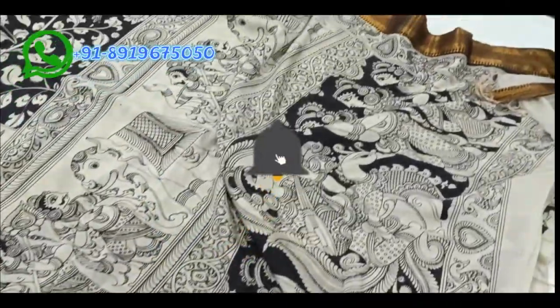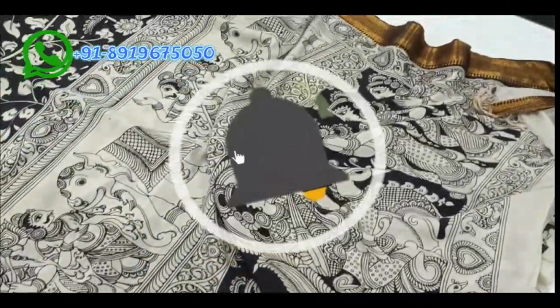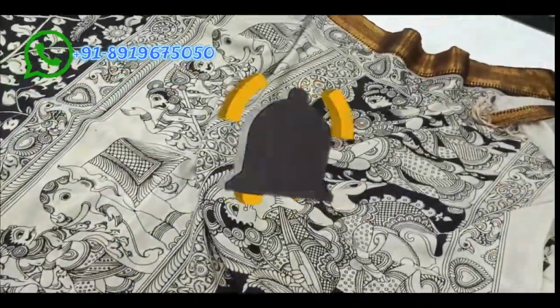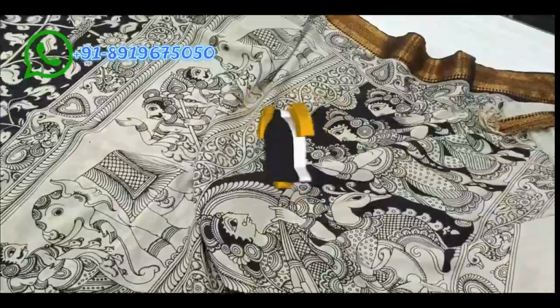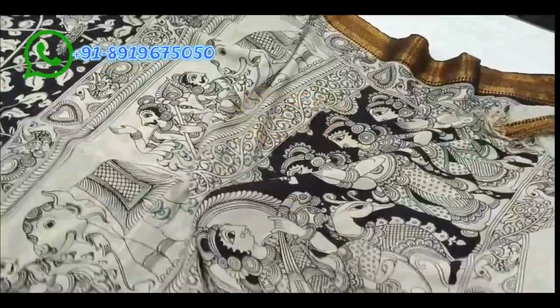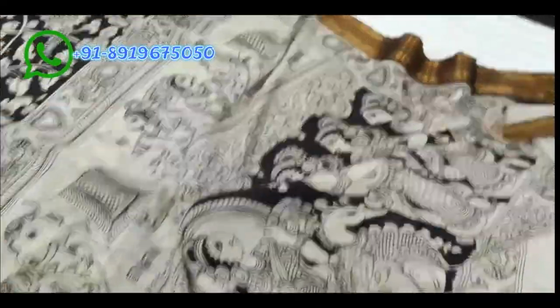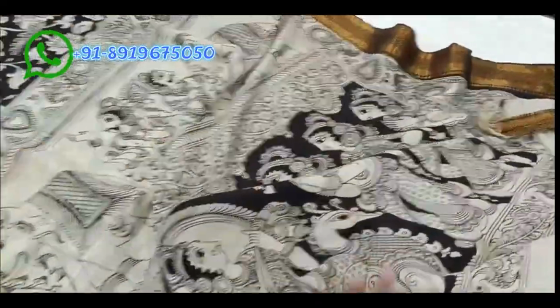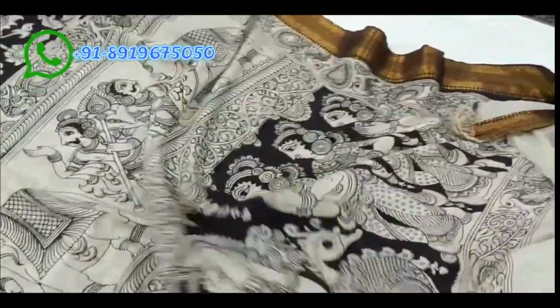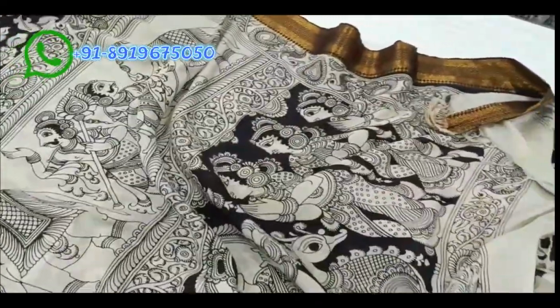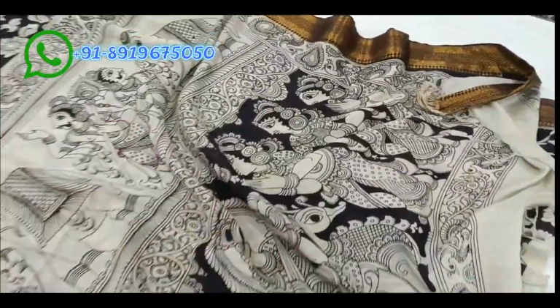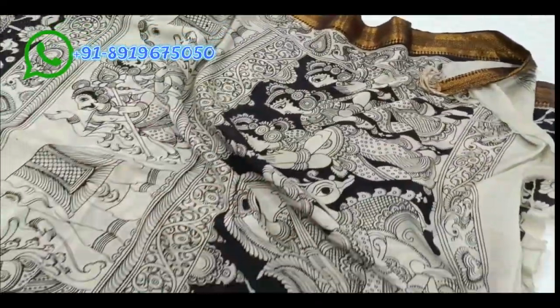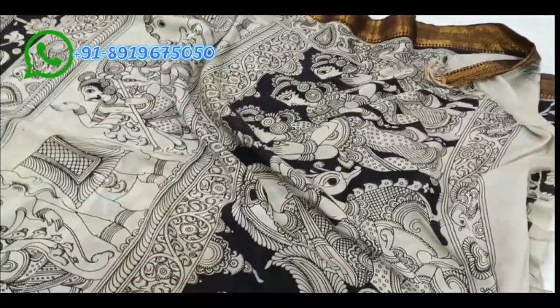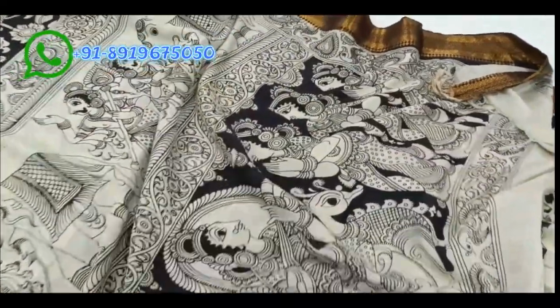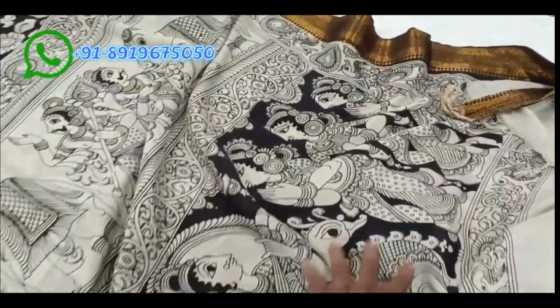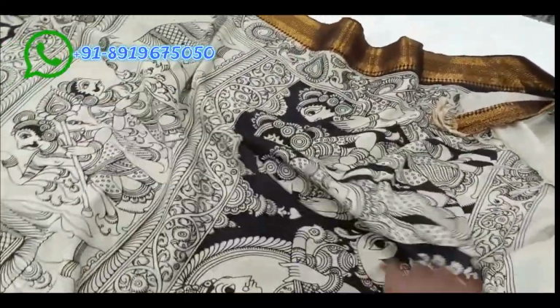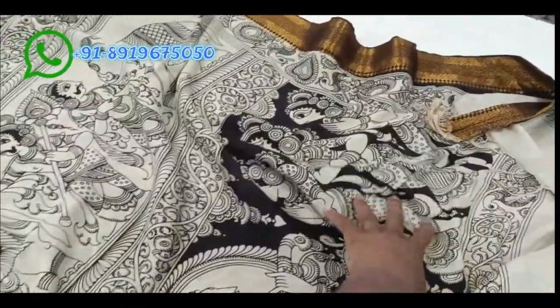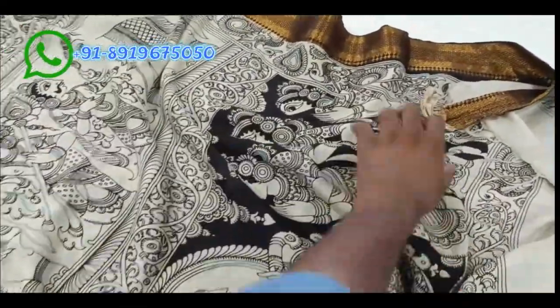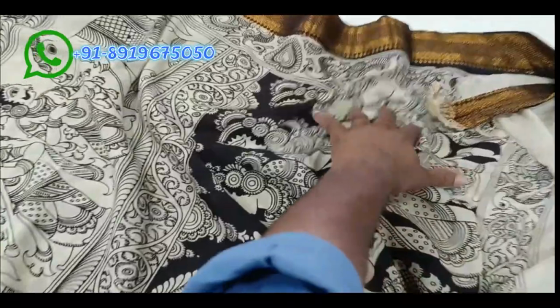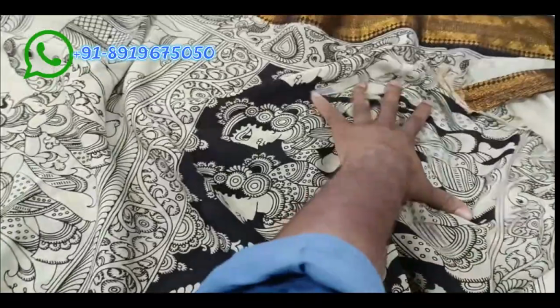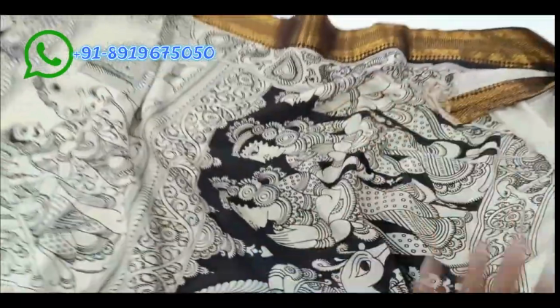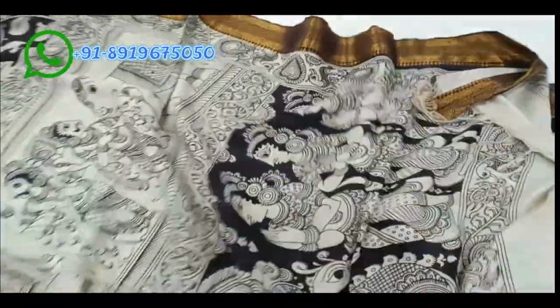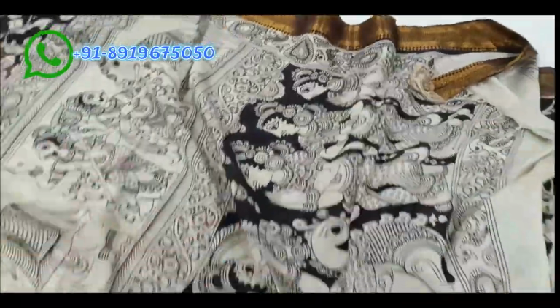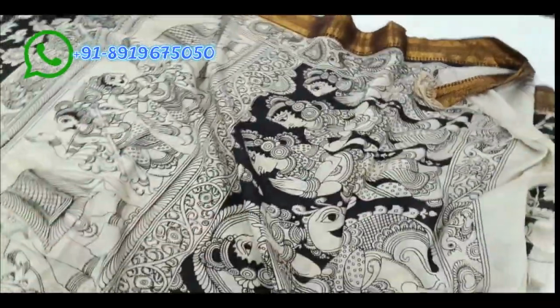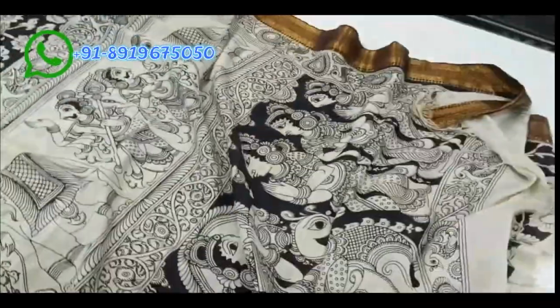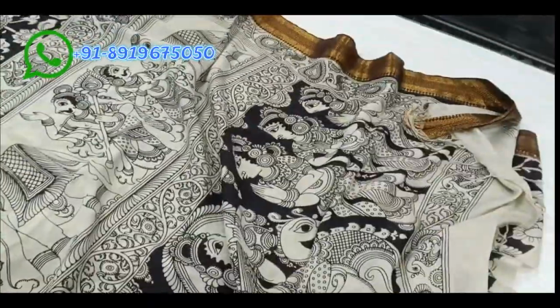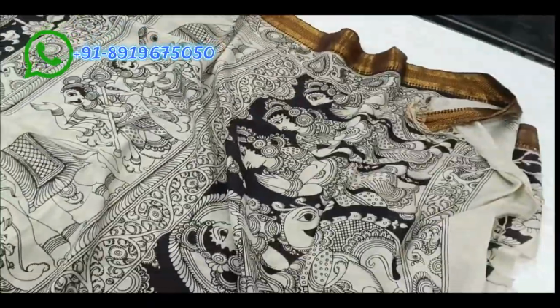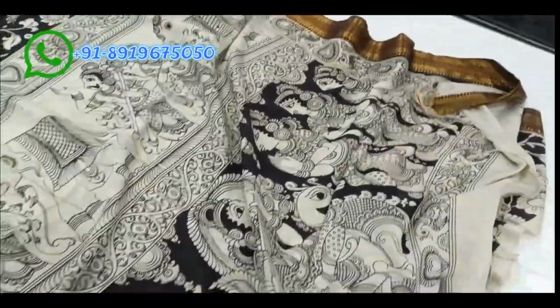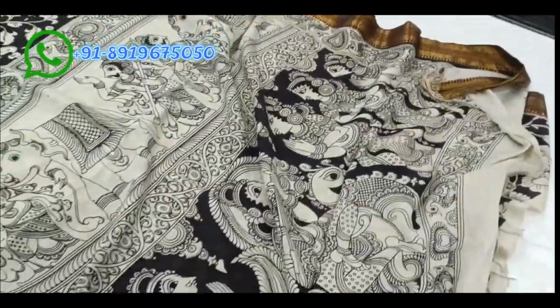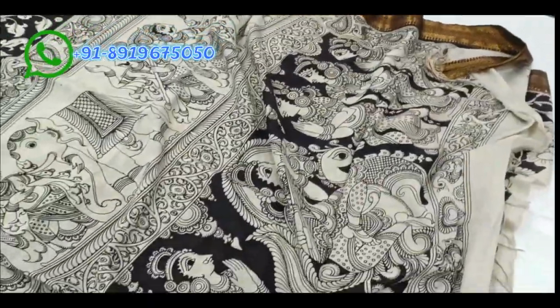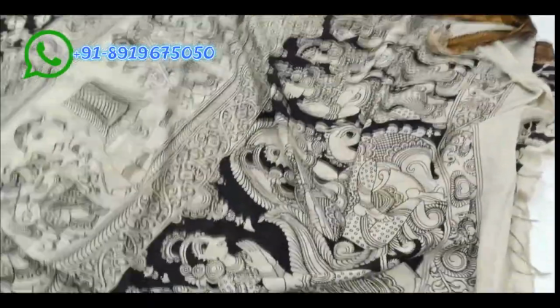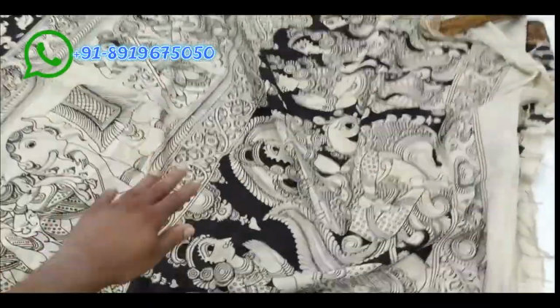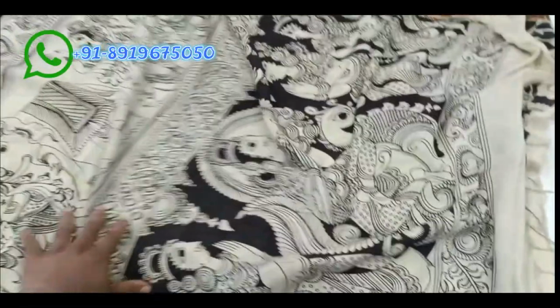Today's collection is the Black and Cream Collection of Bangalore Silk Sarees. Without multiple colors, only black and cream, with Pen Kalamkari work — but not pure hand pen drawing, it is trace paper pen drawing.